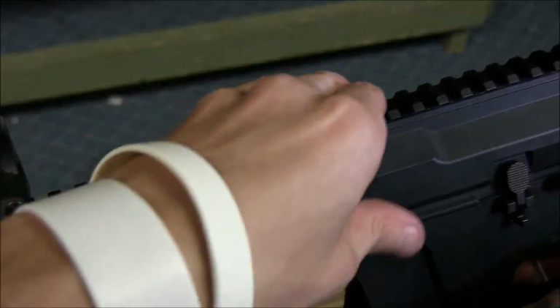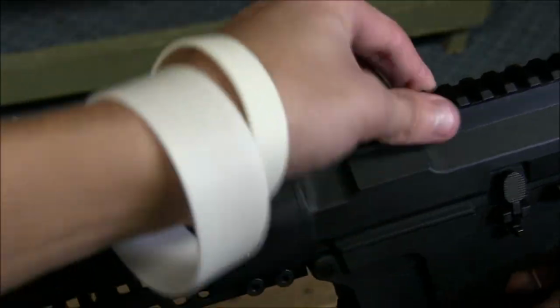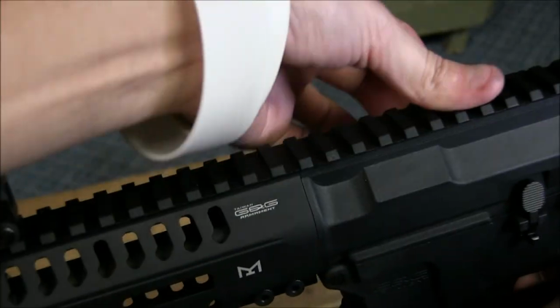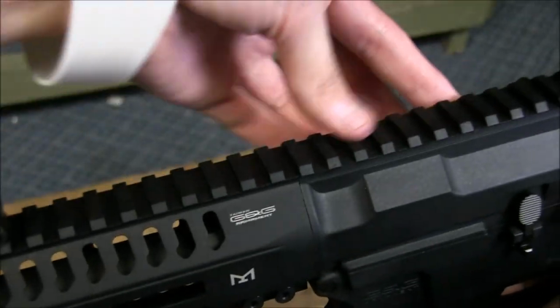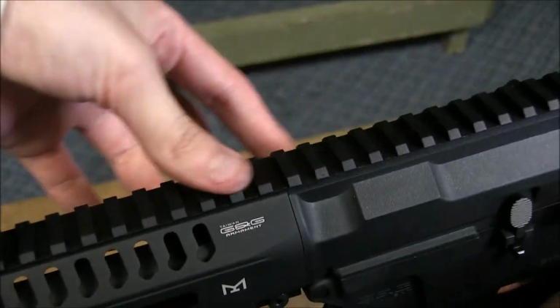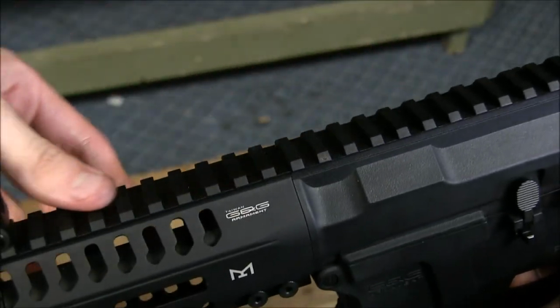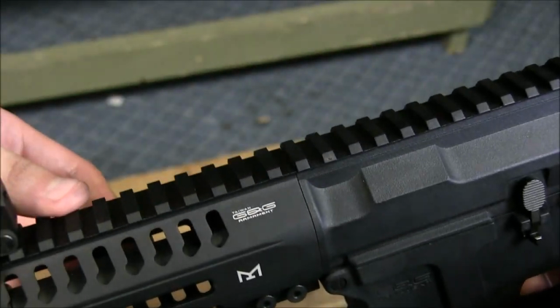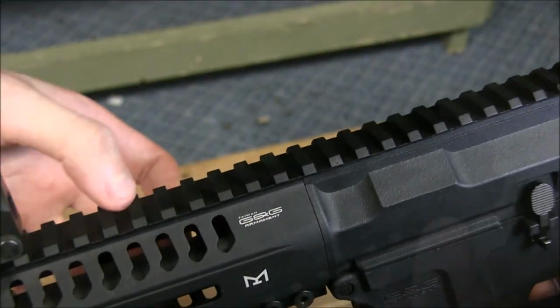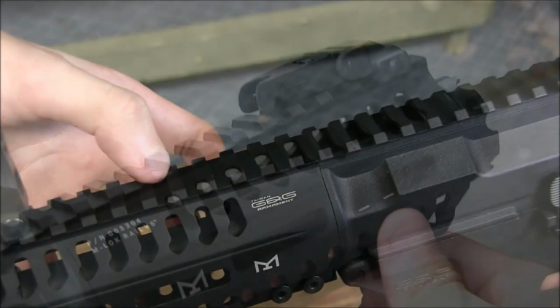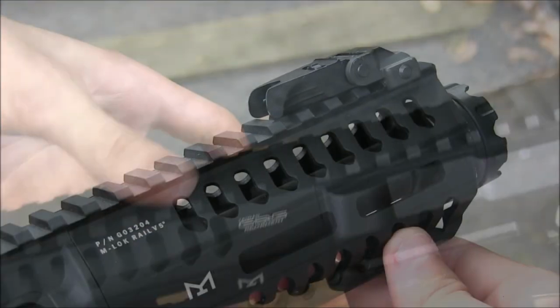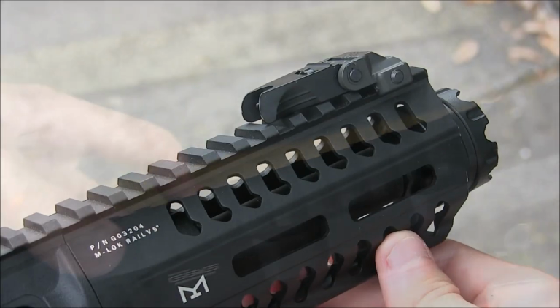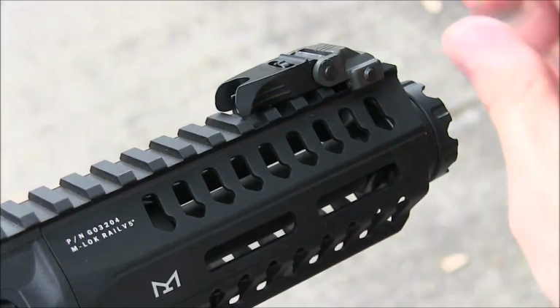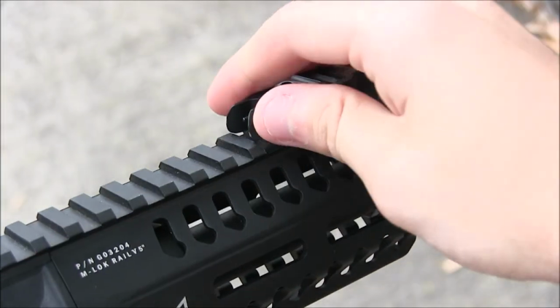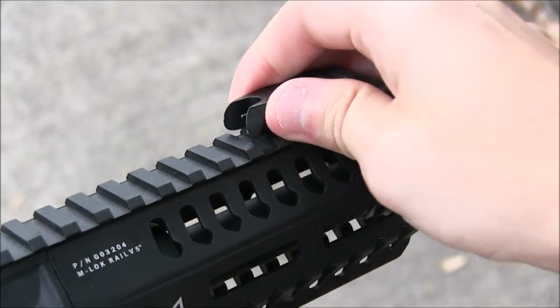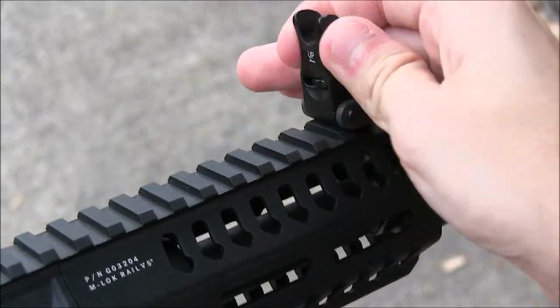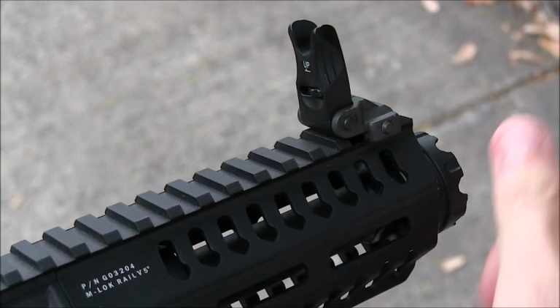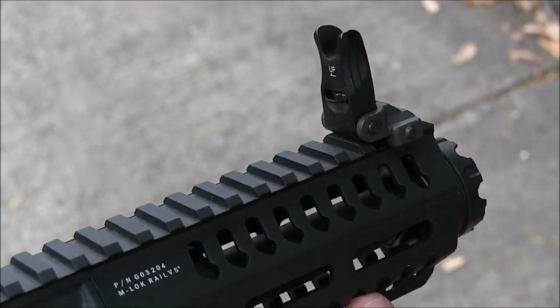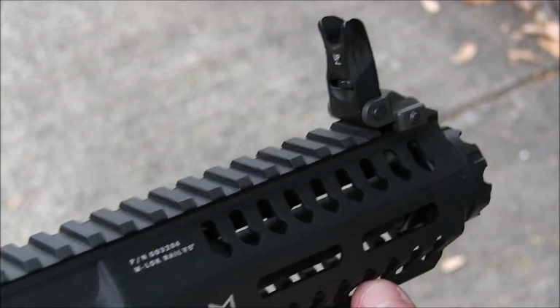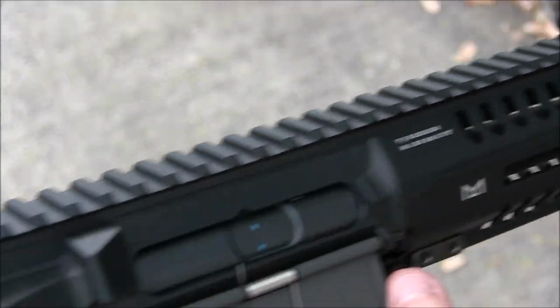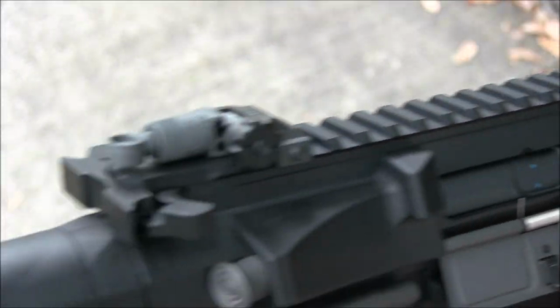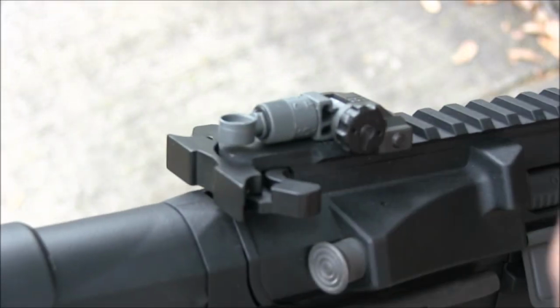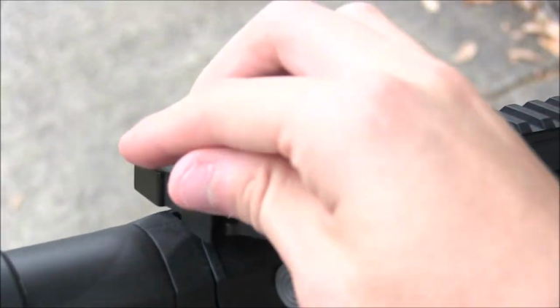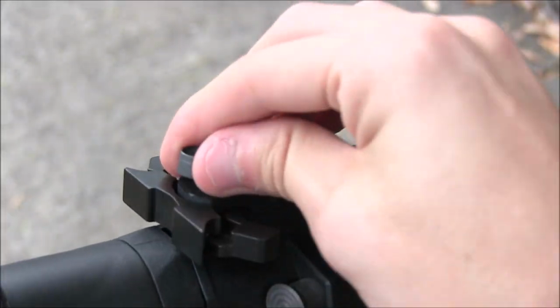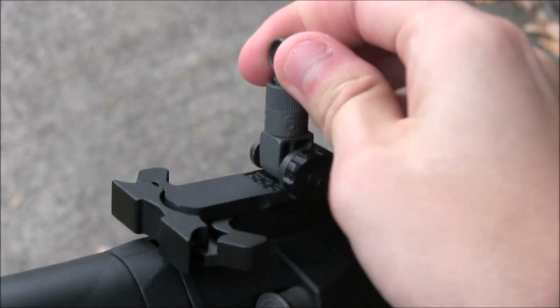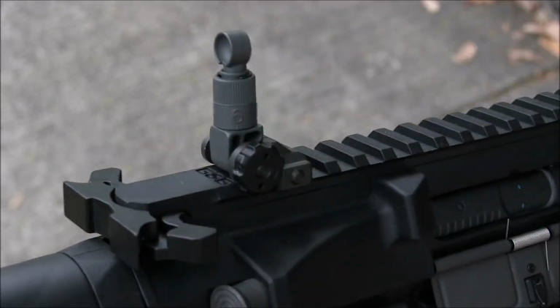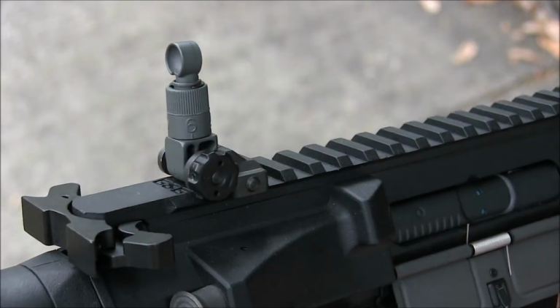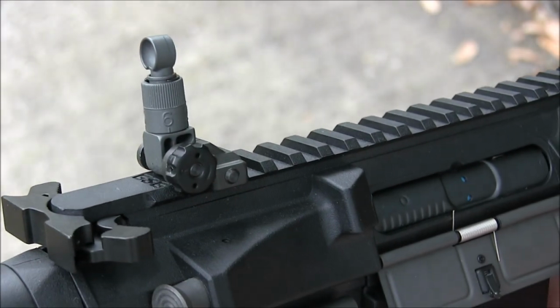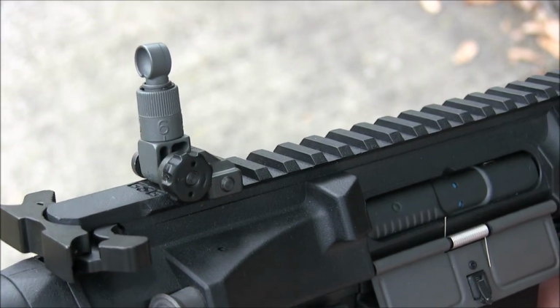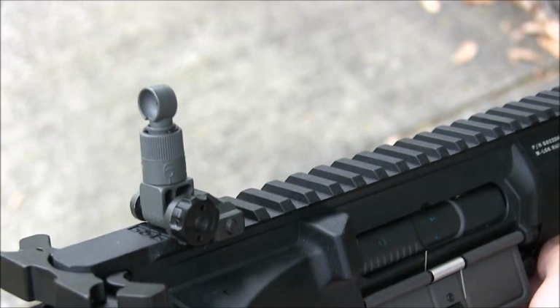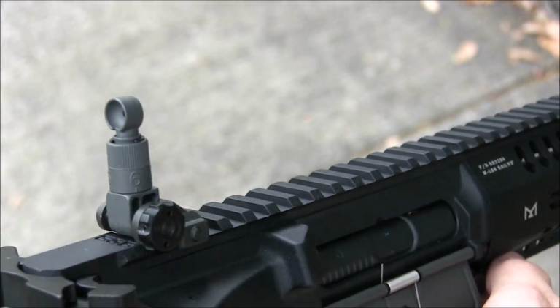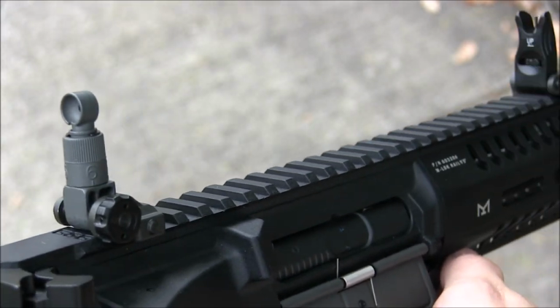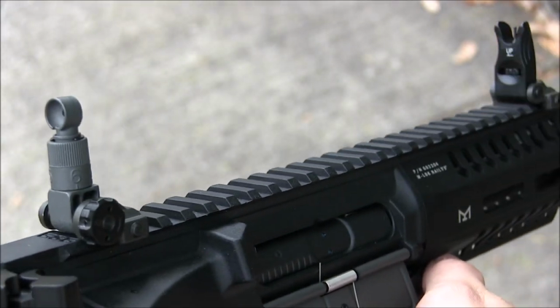It's all metal and the top rail integrates neatly with the polymer body. It's fully licensed so it's trademarked properly. The flip-up metal iron sights sit on top of the rail and they look pretty good. The dials aren't too stiff and the sight picture is clean, but you could always remove them for whatever sights you may have.